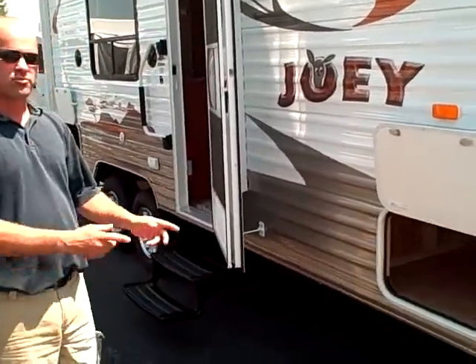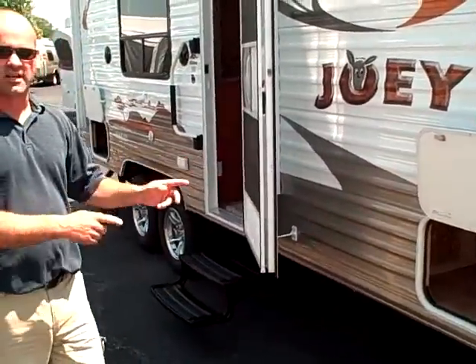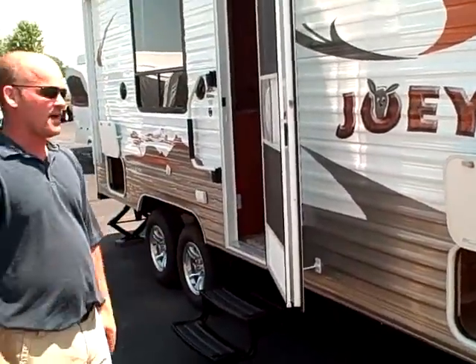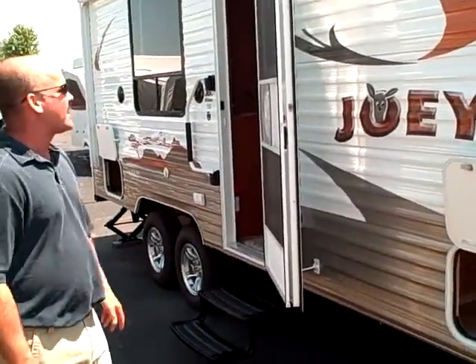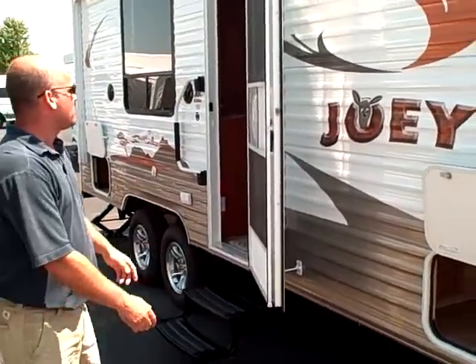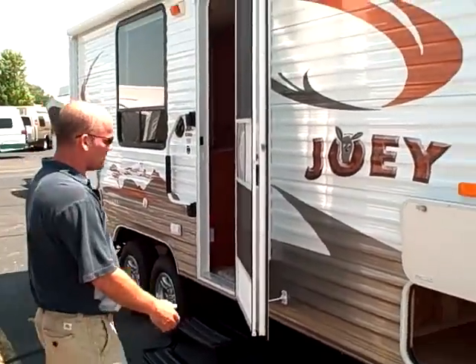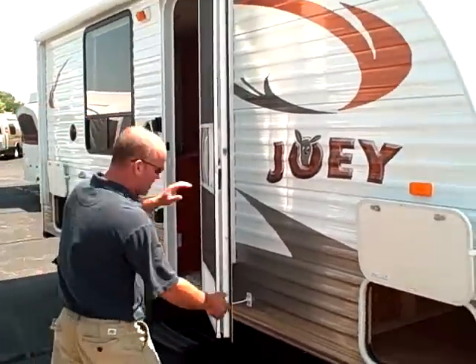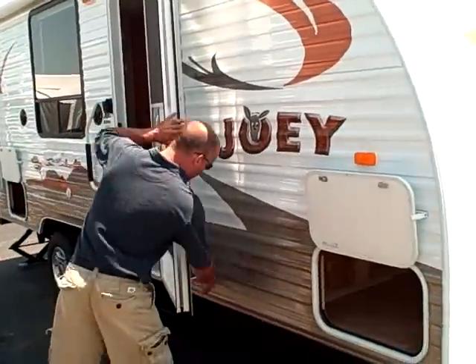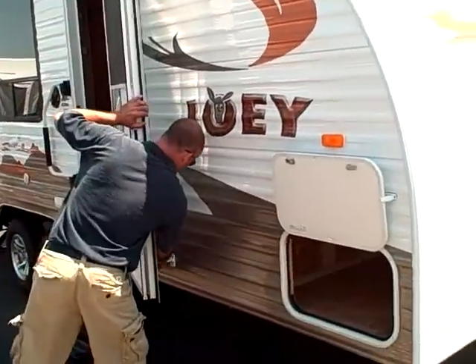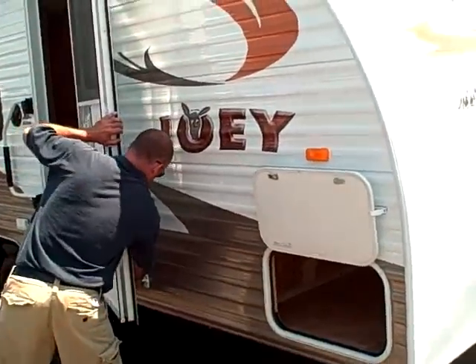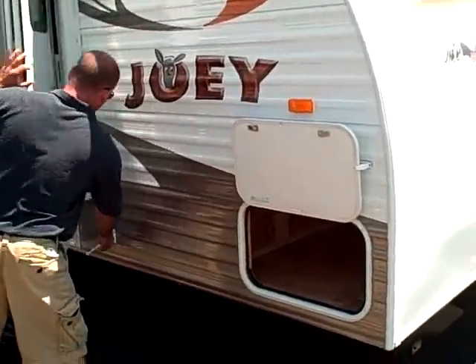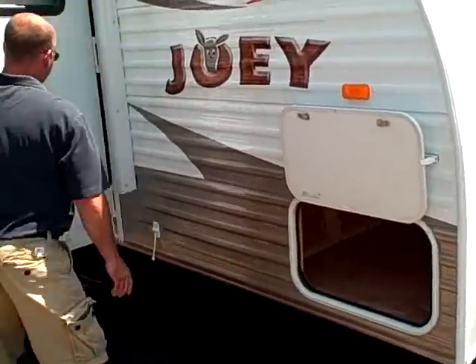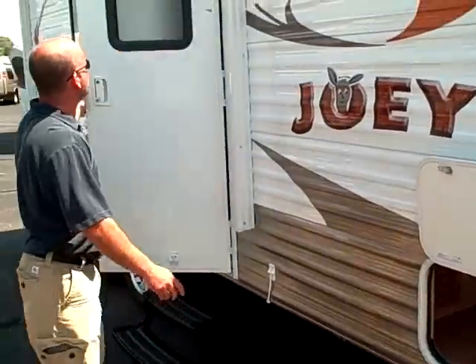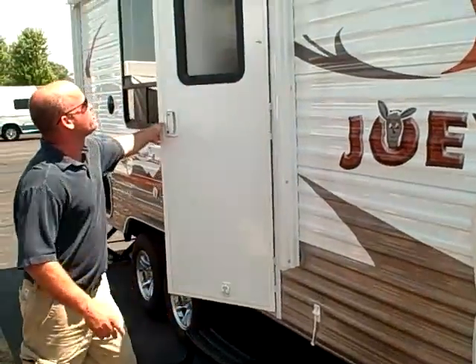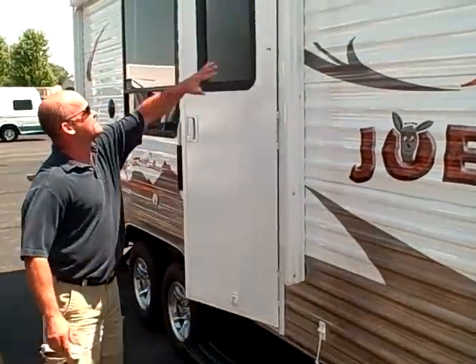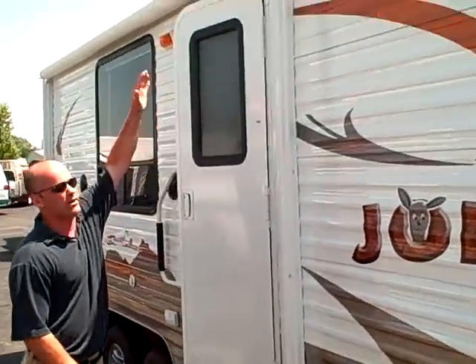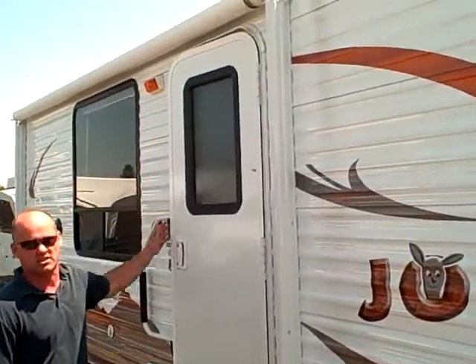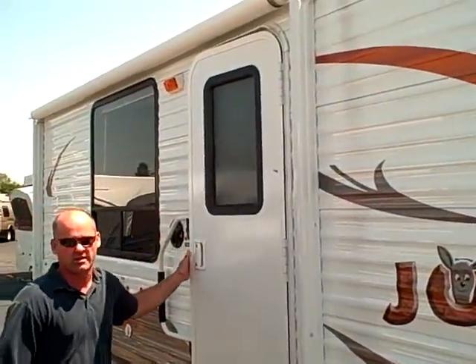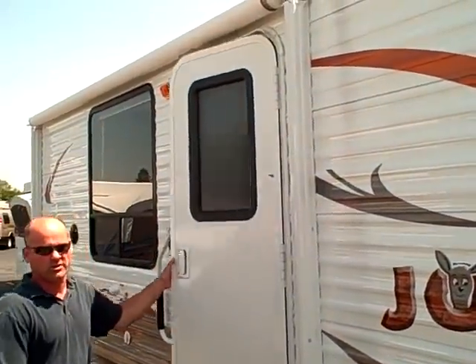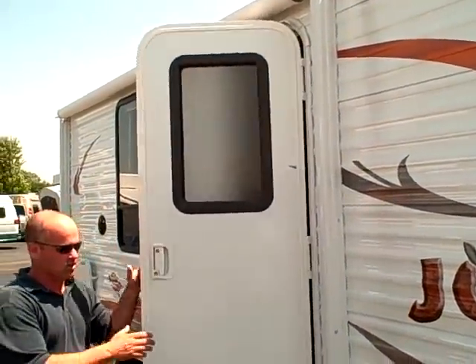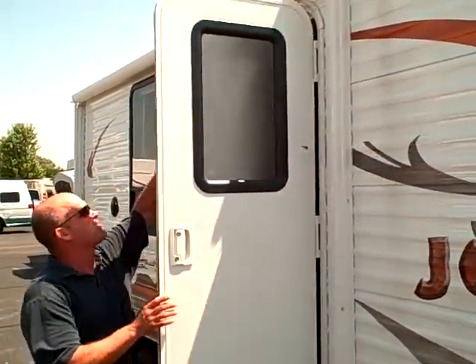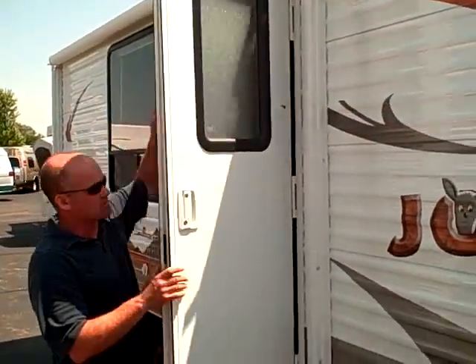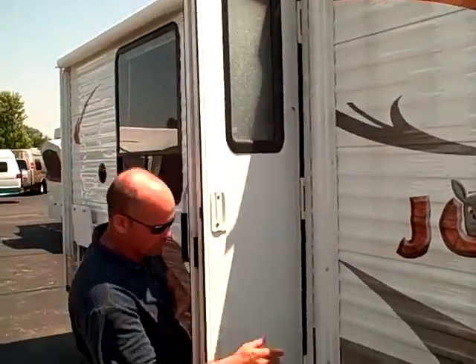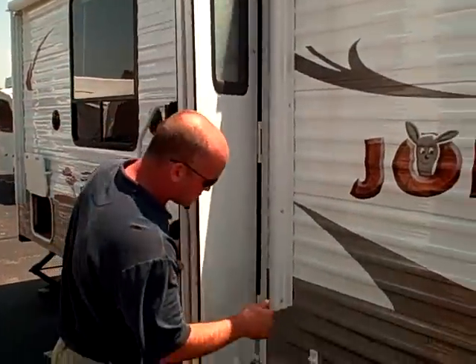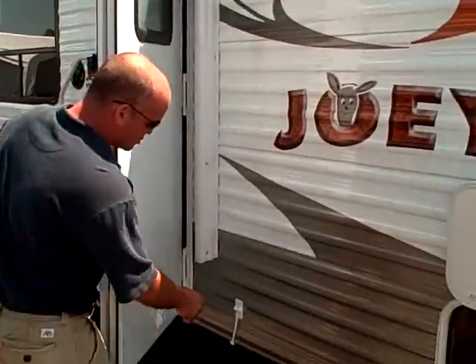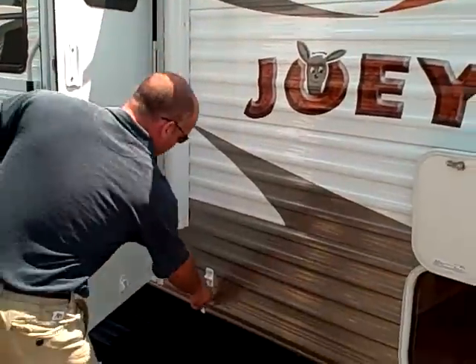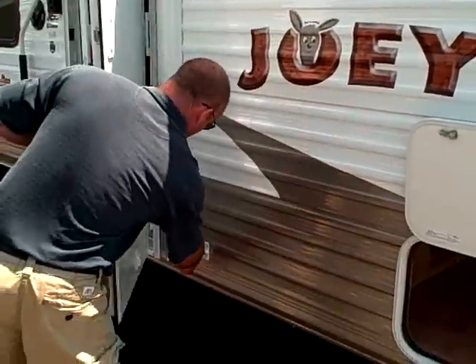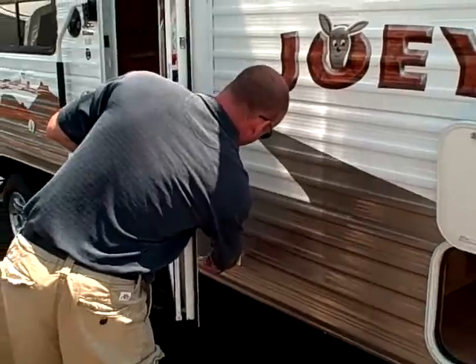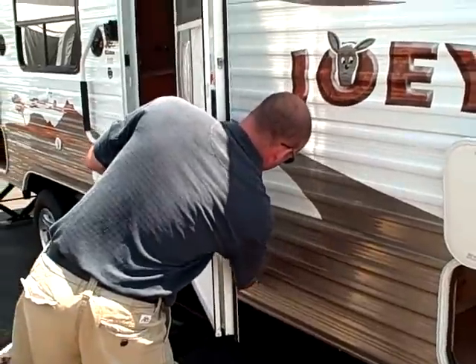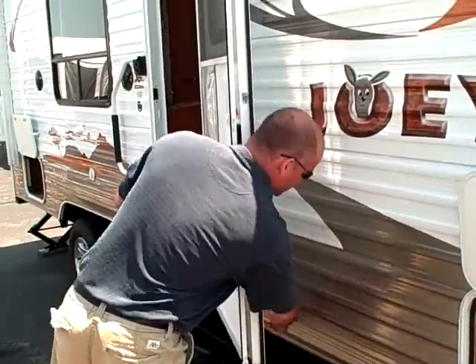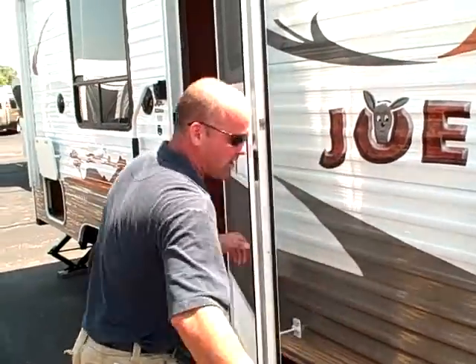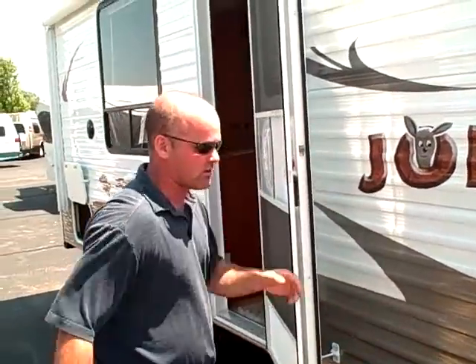First we're going to start on the outside. One thing I want you to notice for a little trailer — it does have a radius door, which is basically one piece that's going to be stronger than your squared off door.